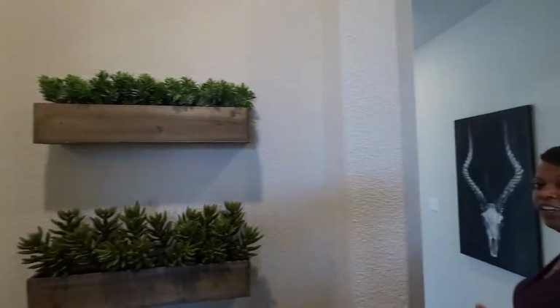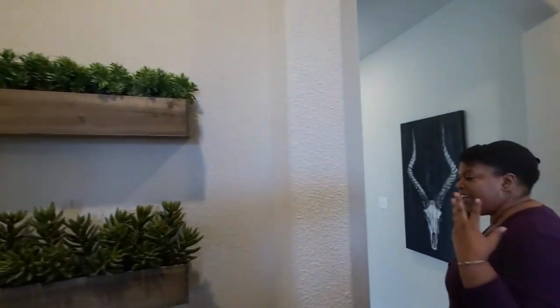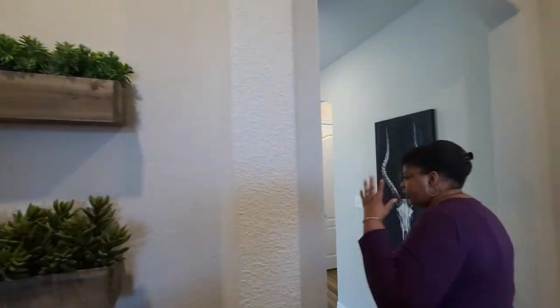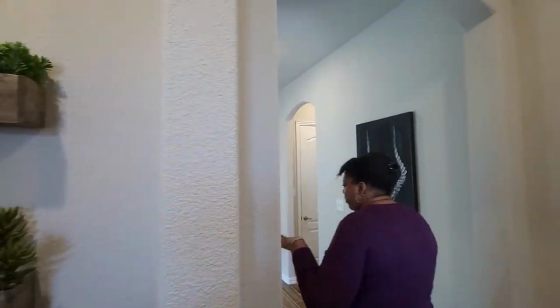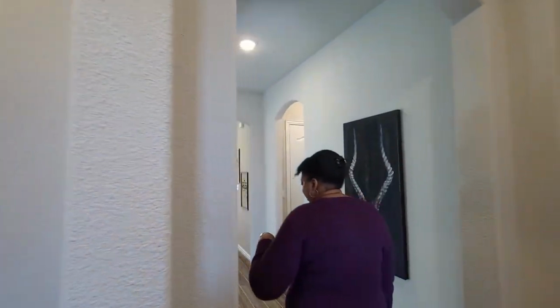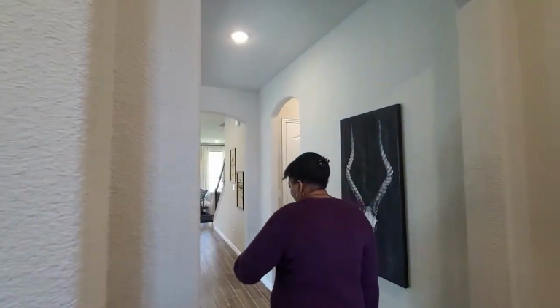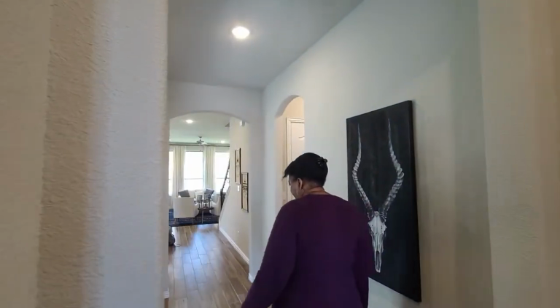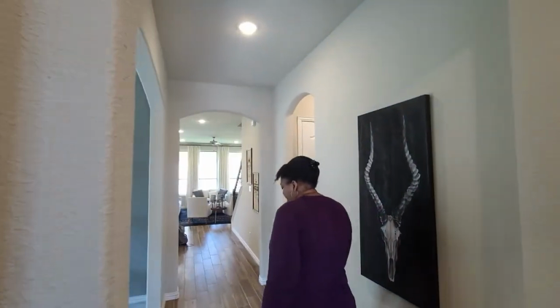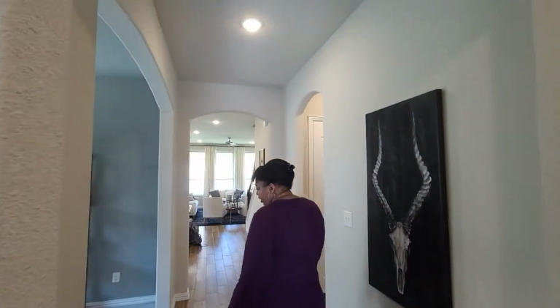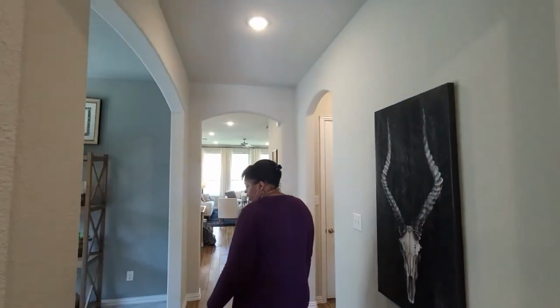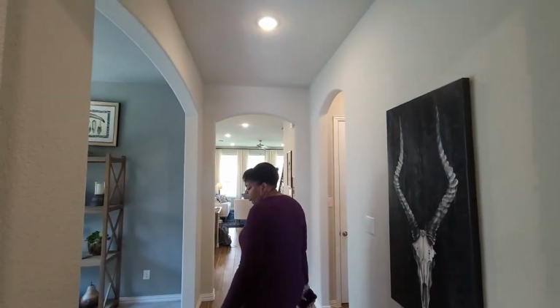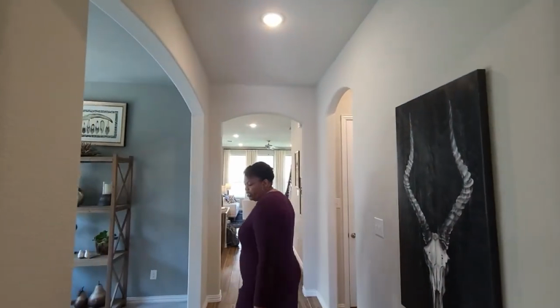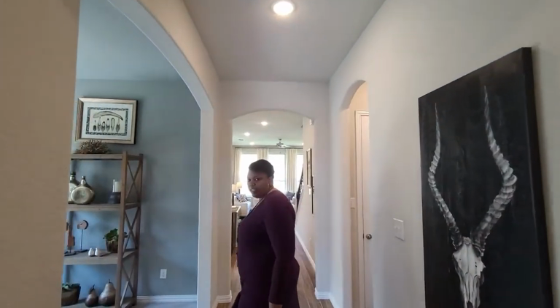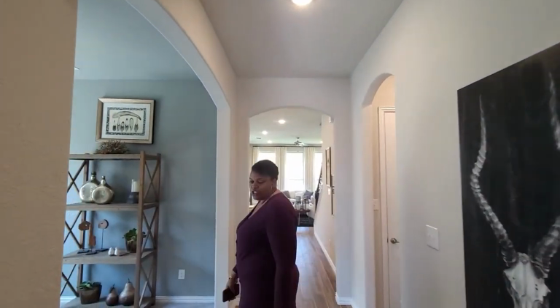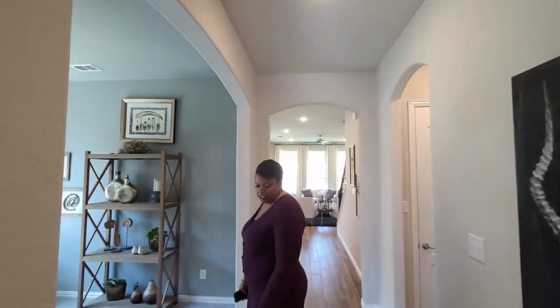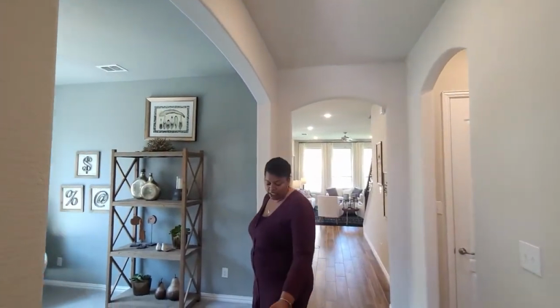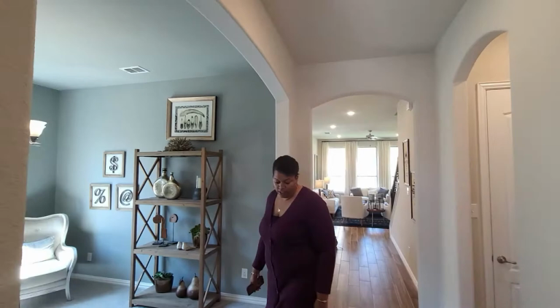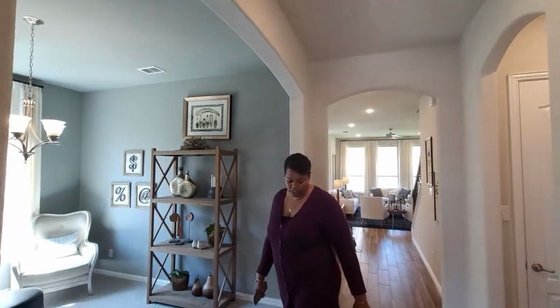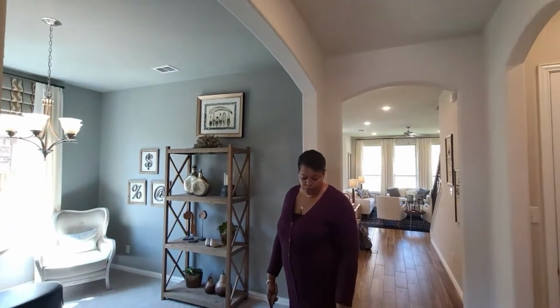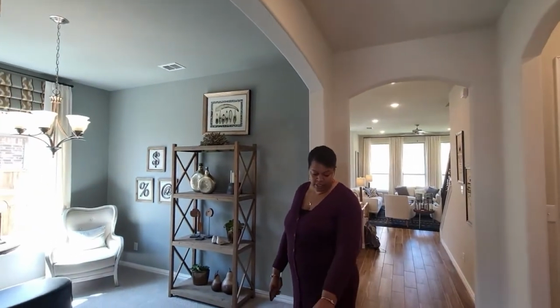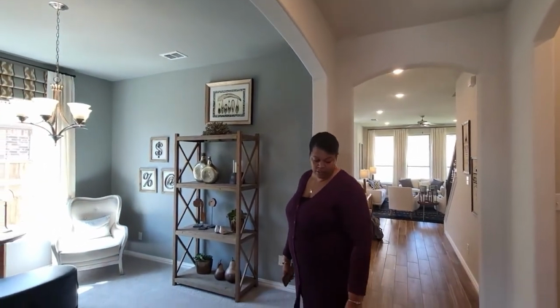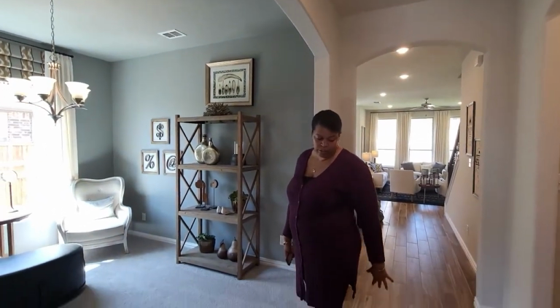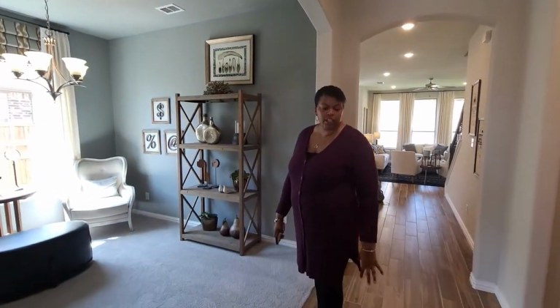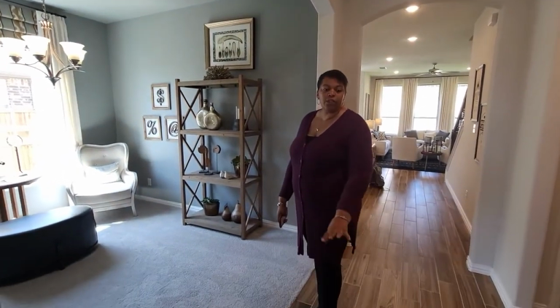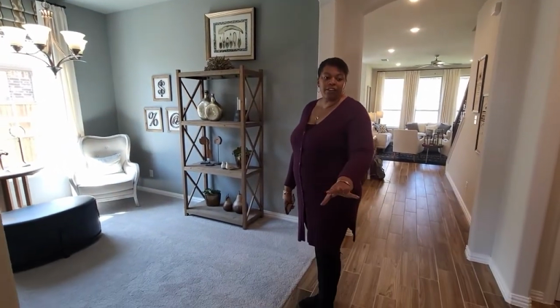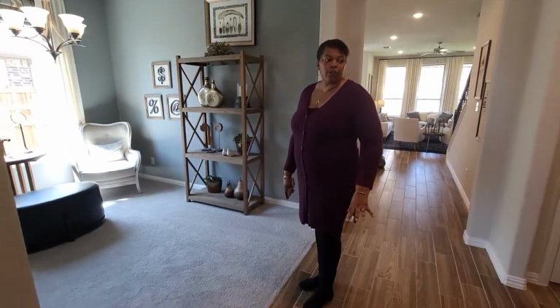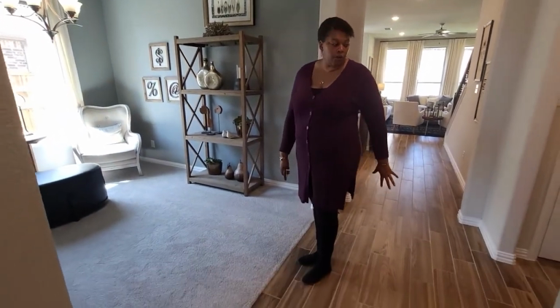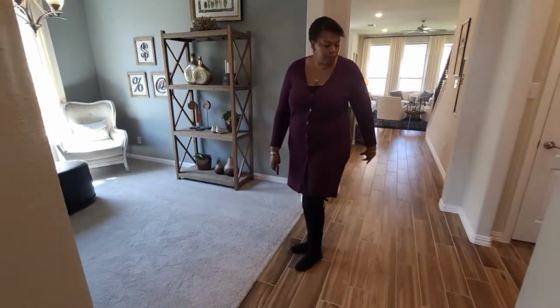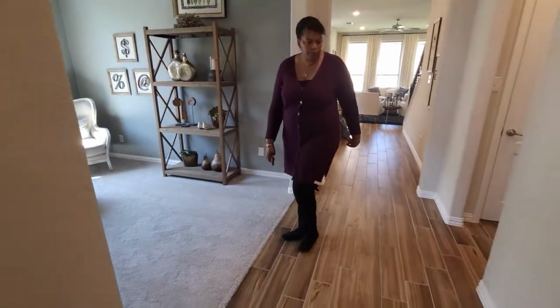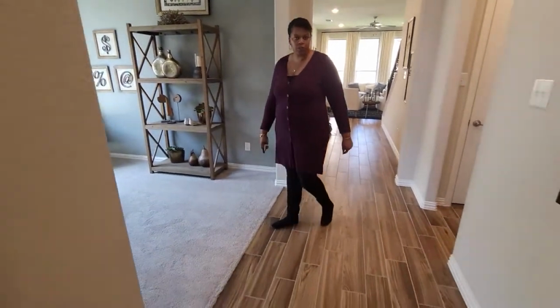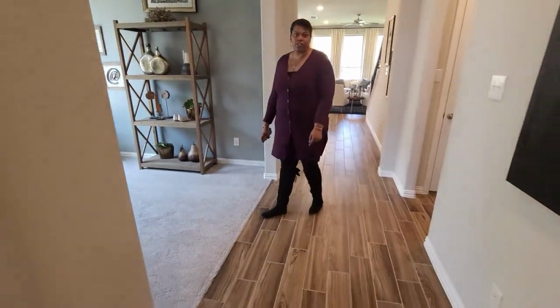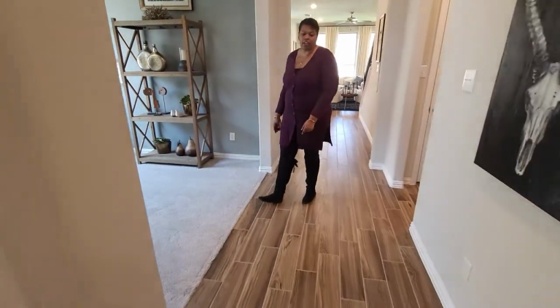As we come on in here, as you can see, these are the top floors throughout the whole home, which is very long.